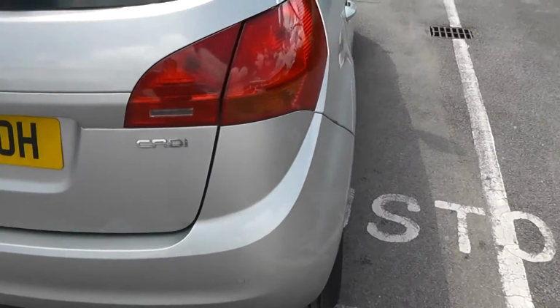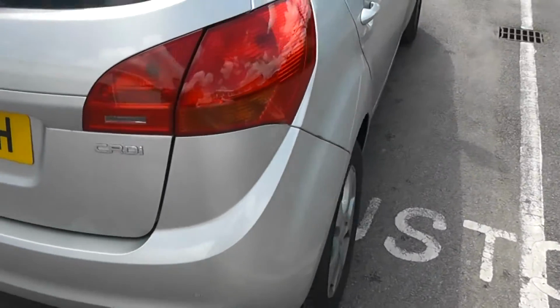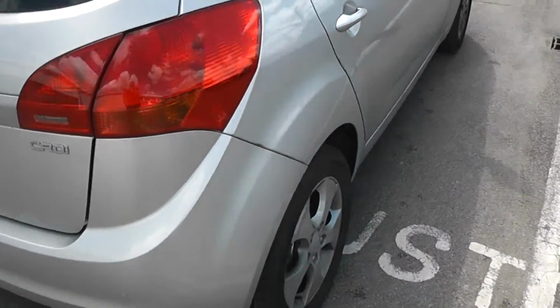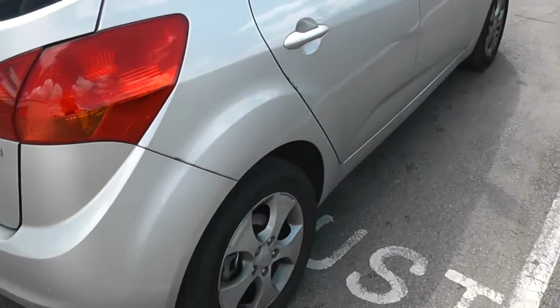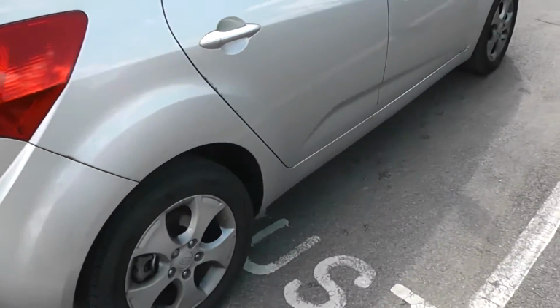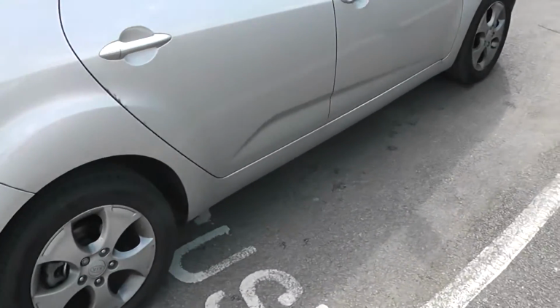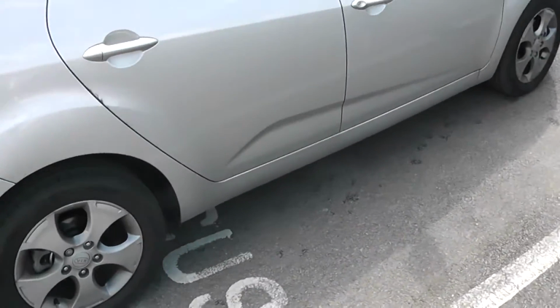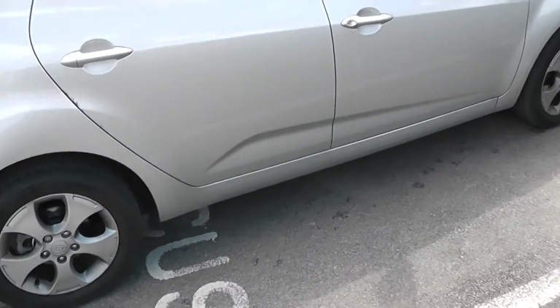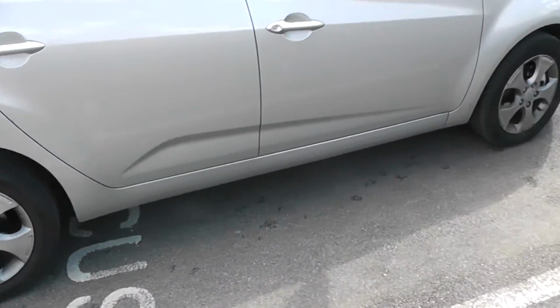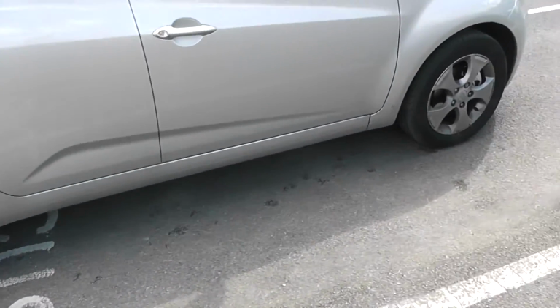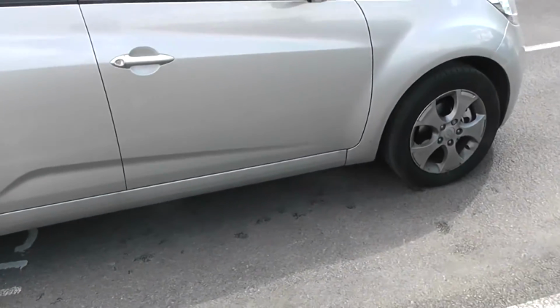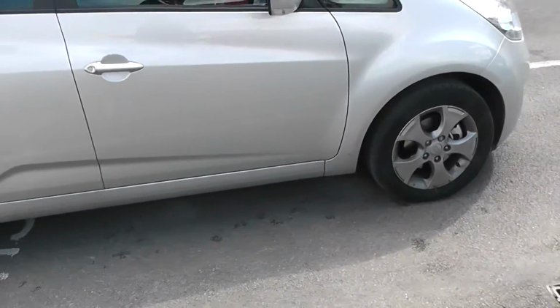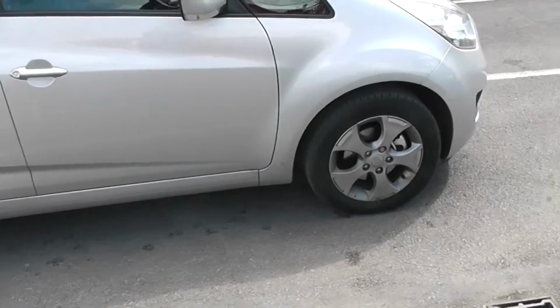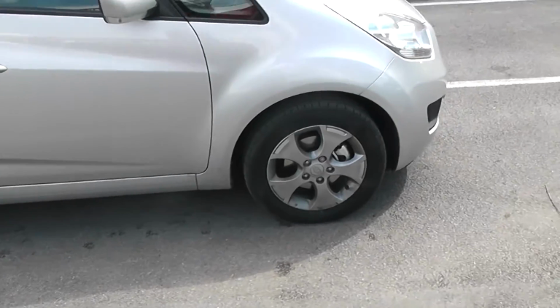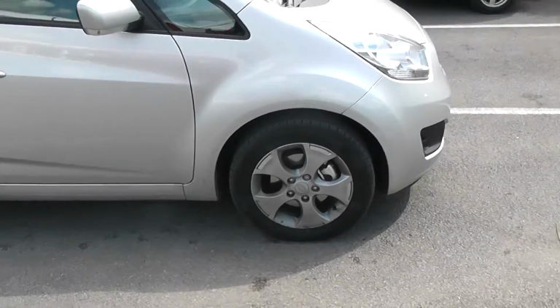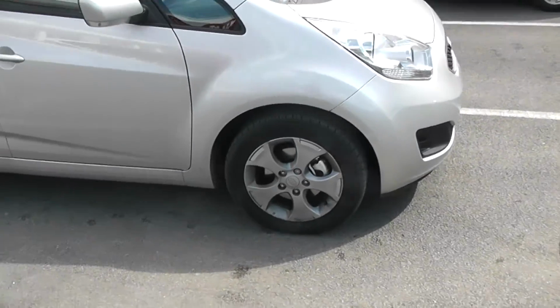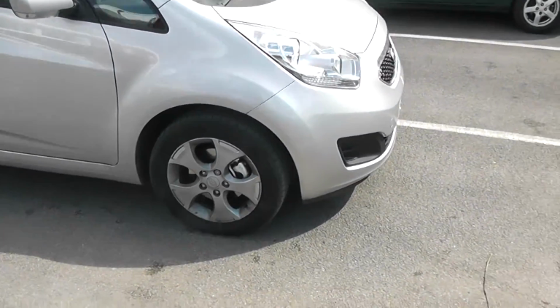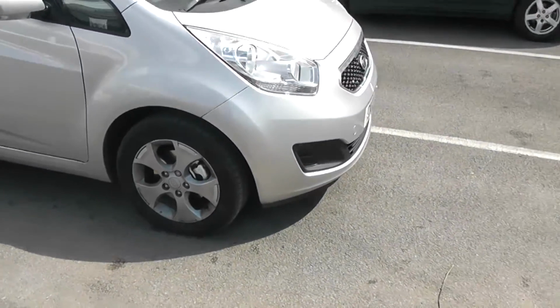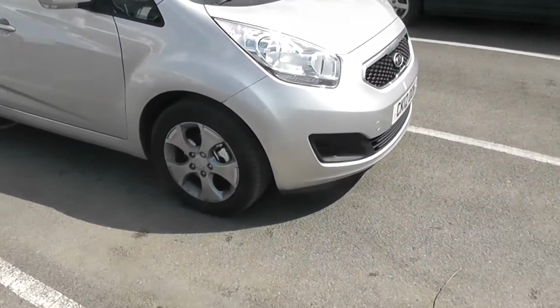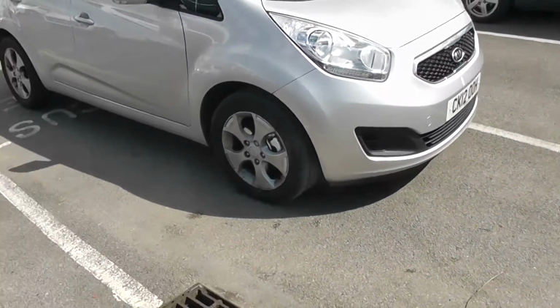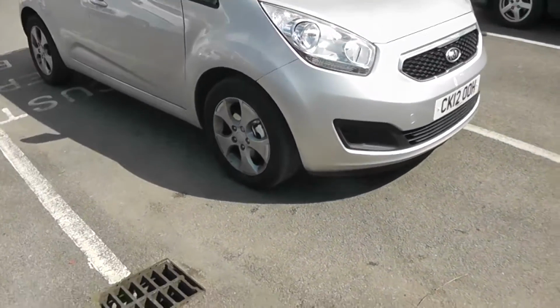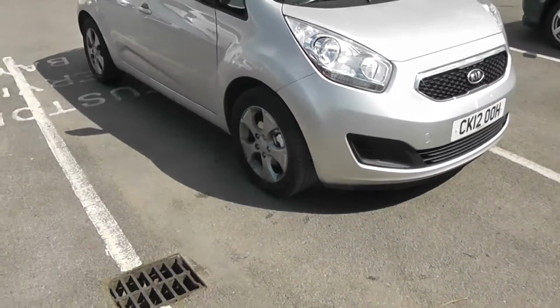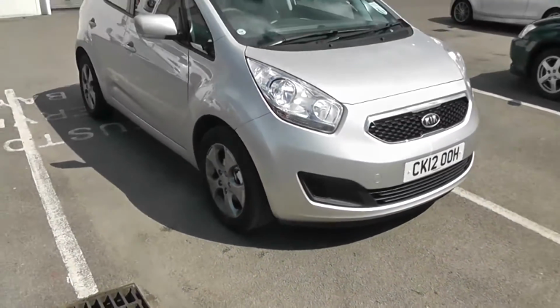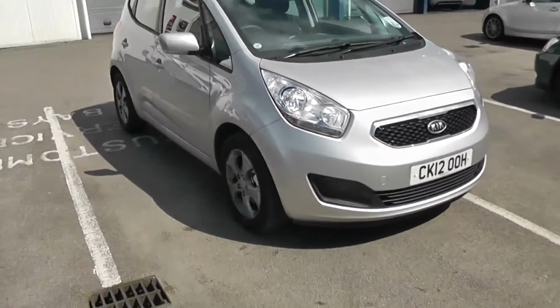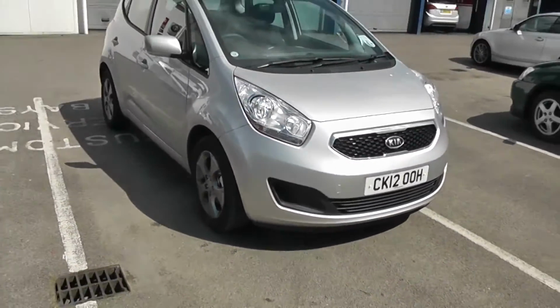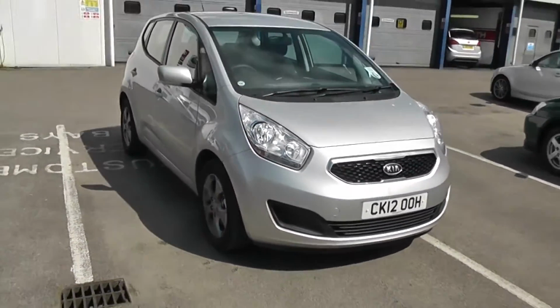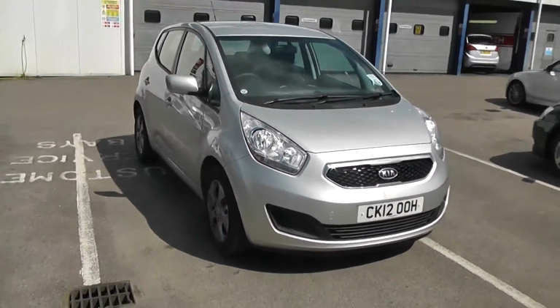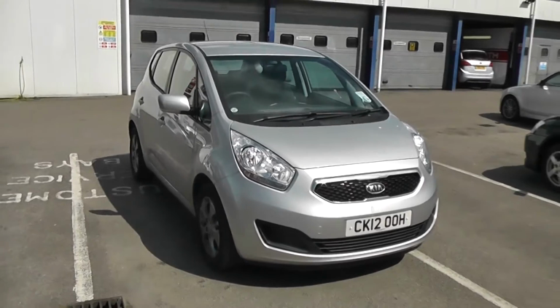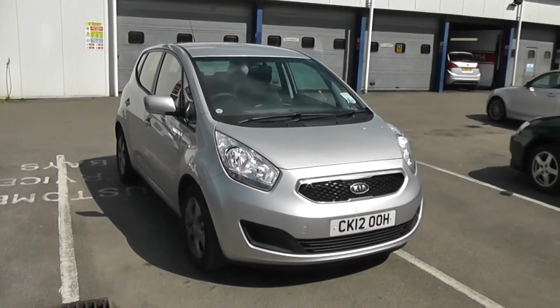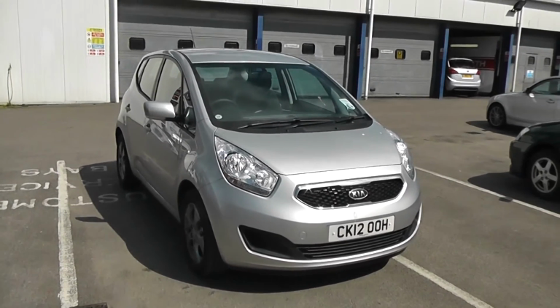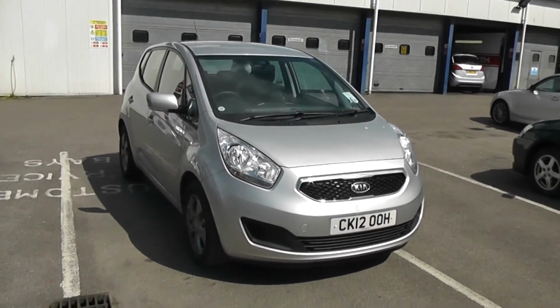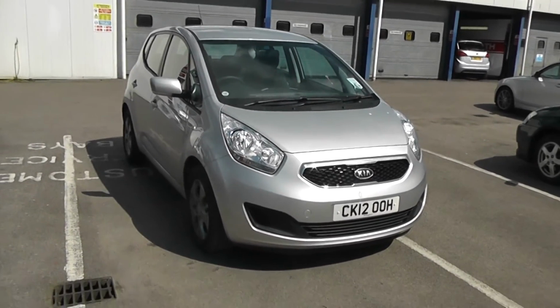This car is available with flexible finance — we won't be beaten by high street lenders. If you like the look of this car, you can reserve it online with a £100 deposit. Doing so takes the car off sale for three days and automatically entitles you to a £75 discount.